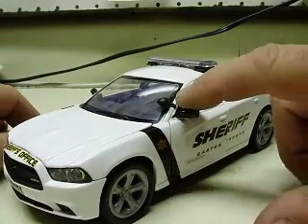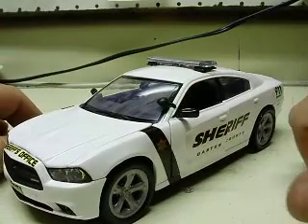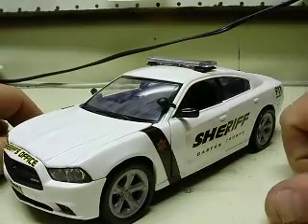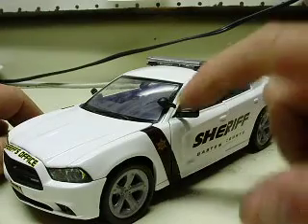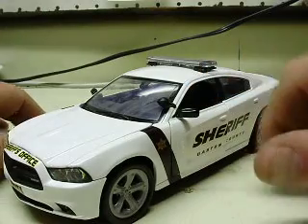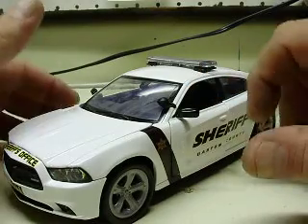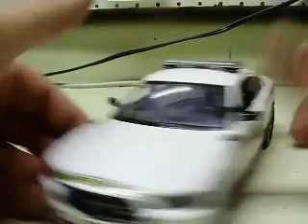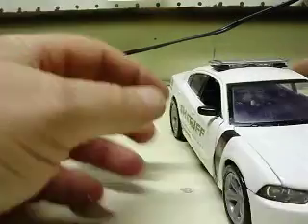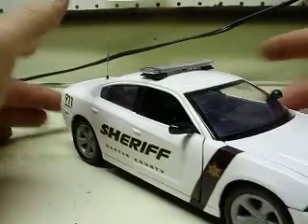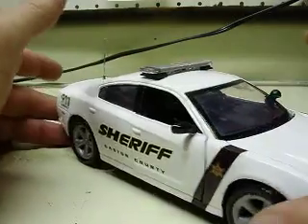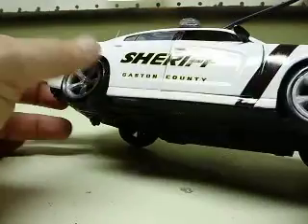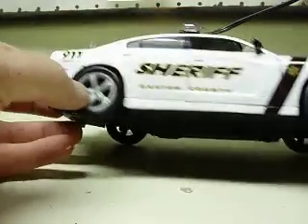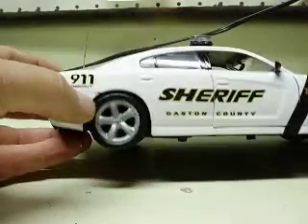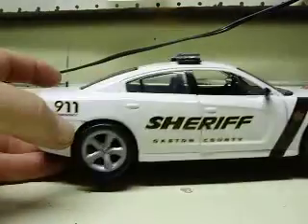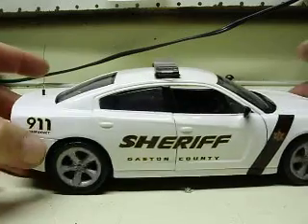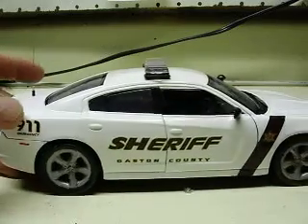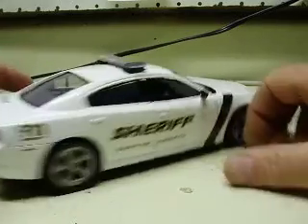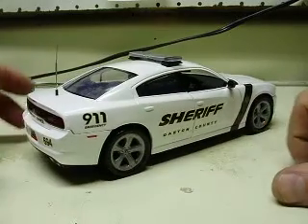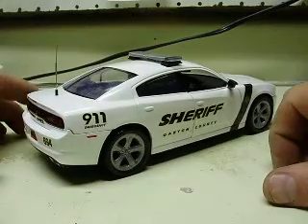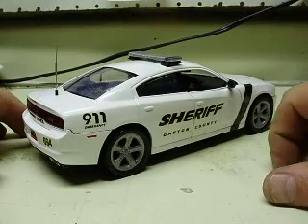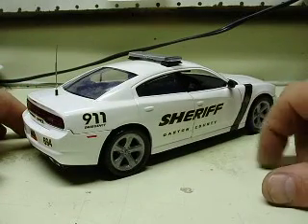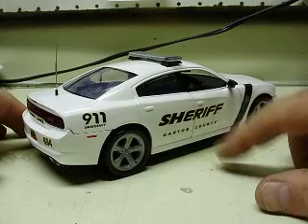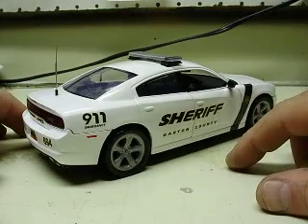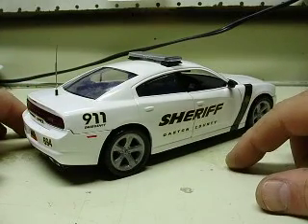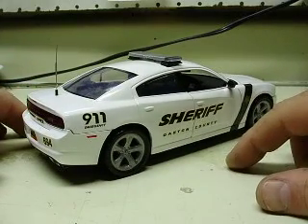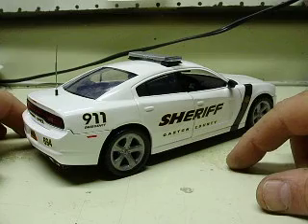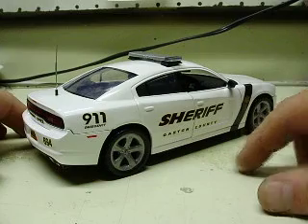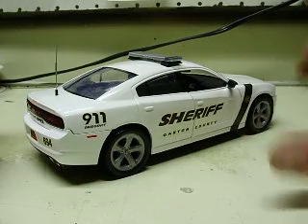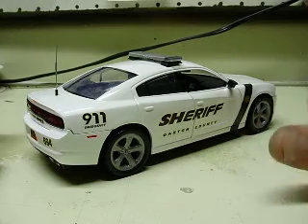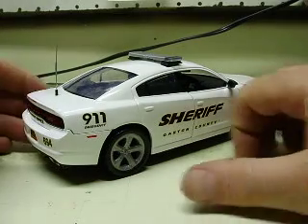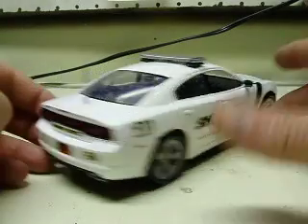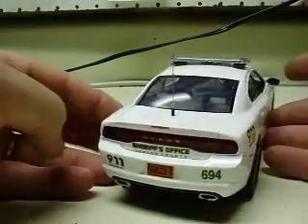Drilled the A-pillar out, added a spotlight tucked away, similar to the one in your picture. Painted the rims silver — they come black from the box. What else did we do, little detail wise?